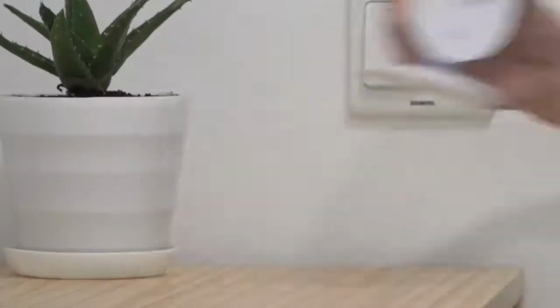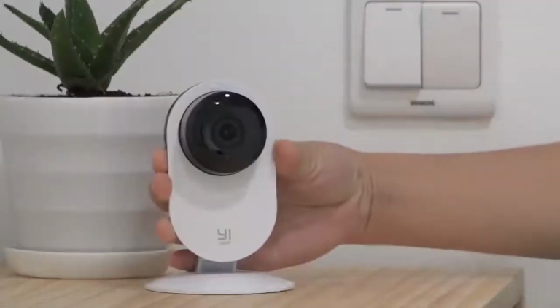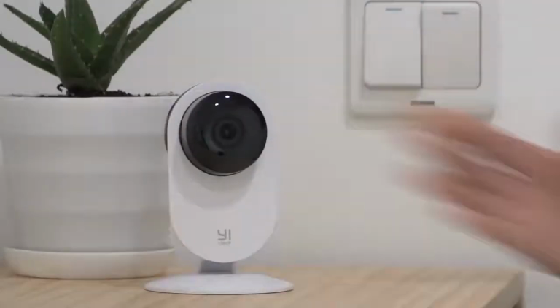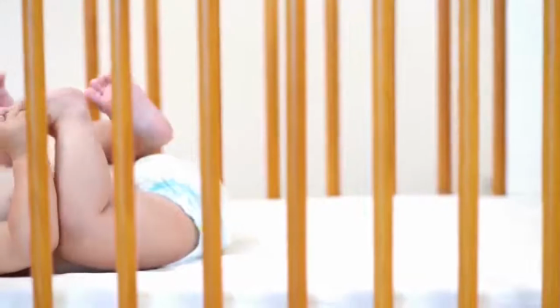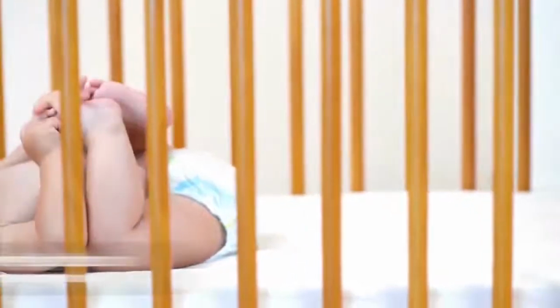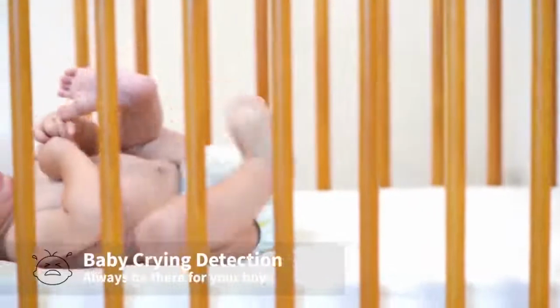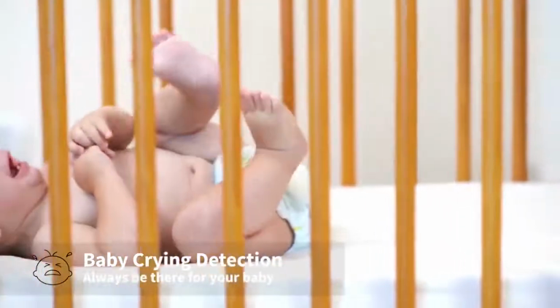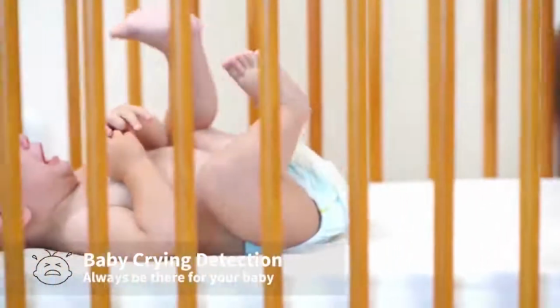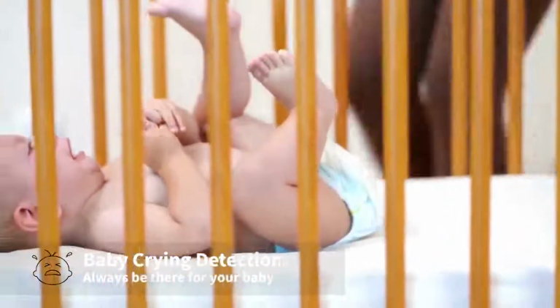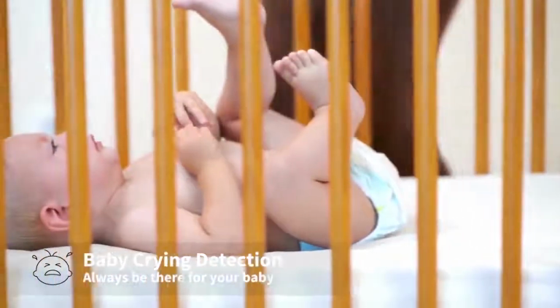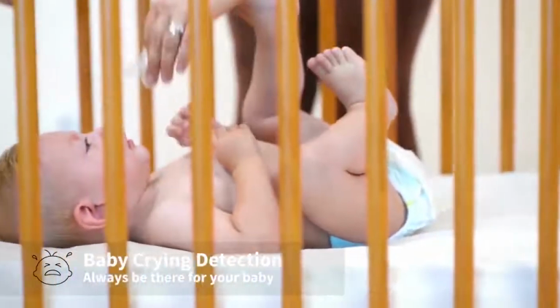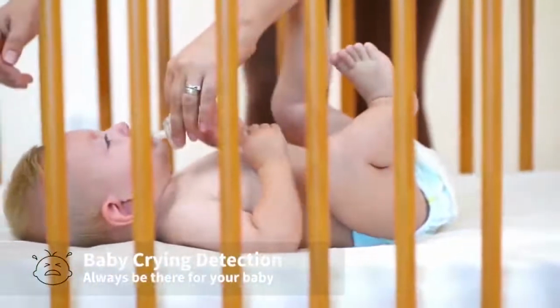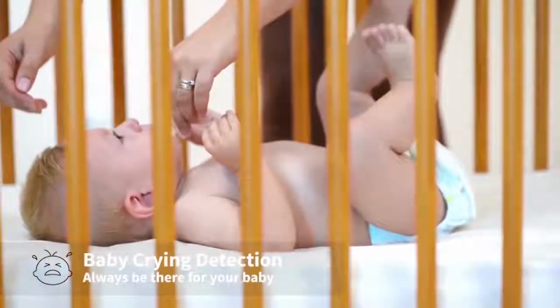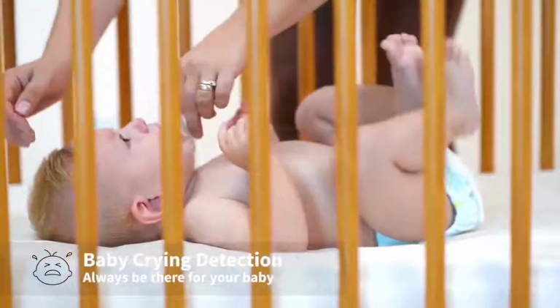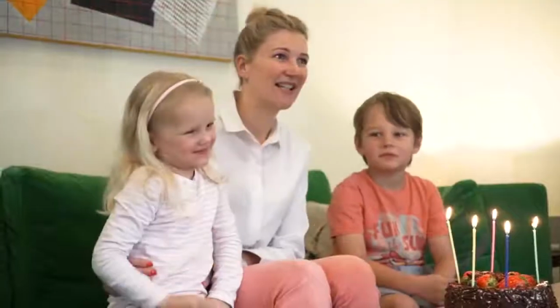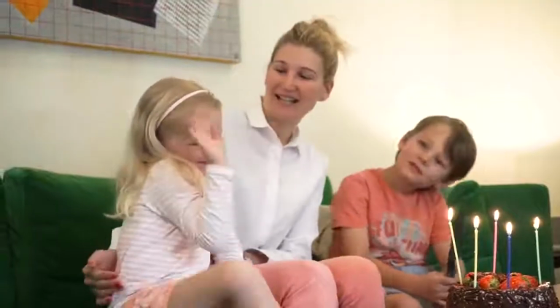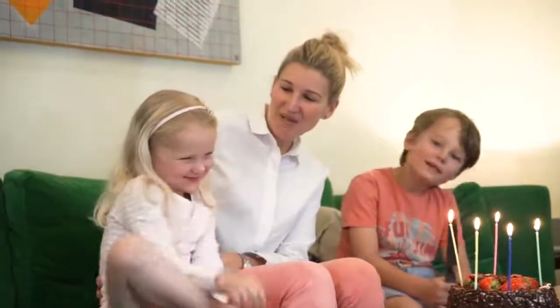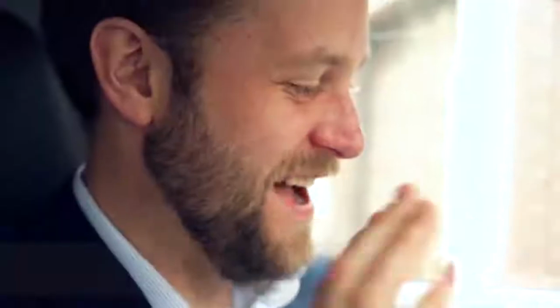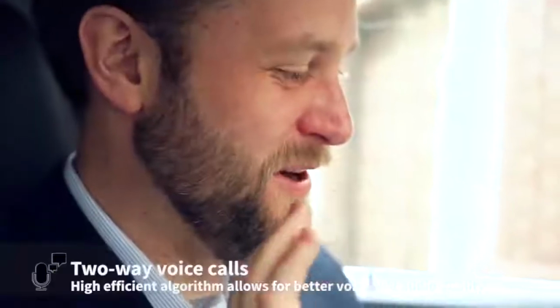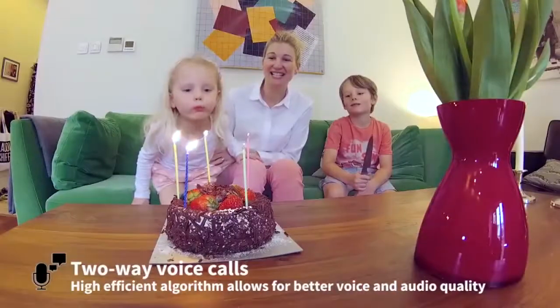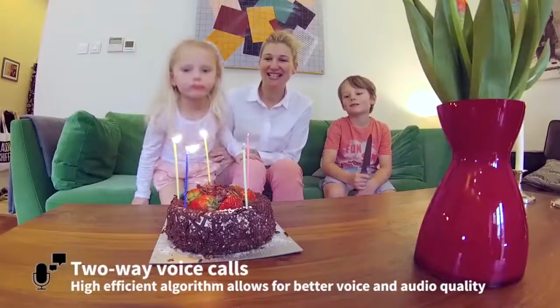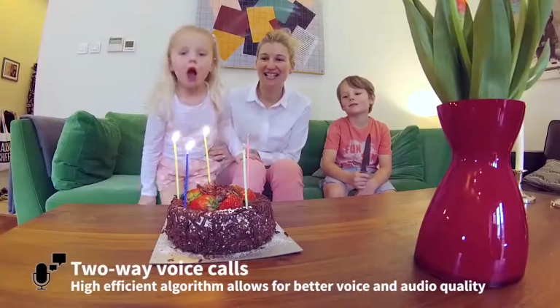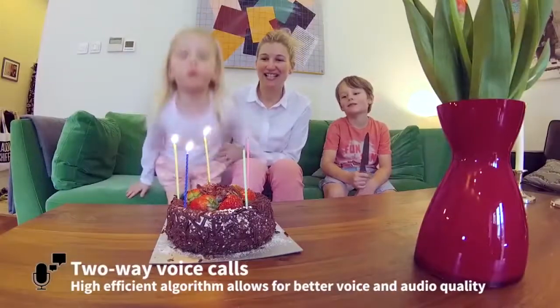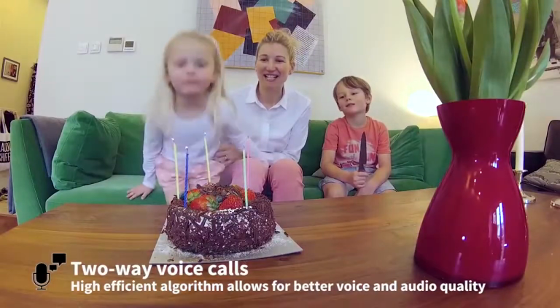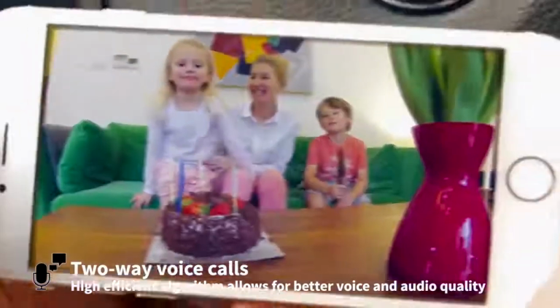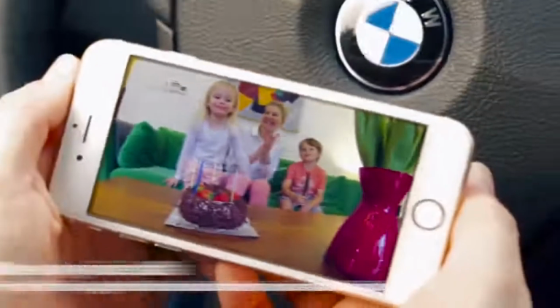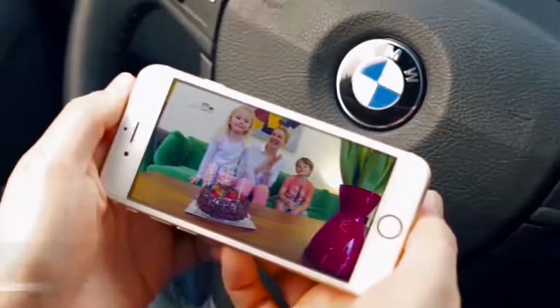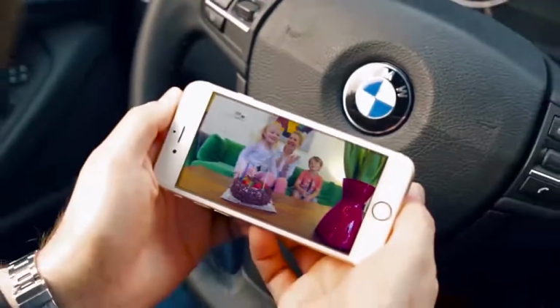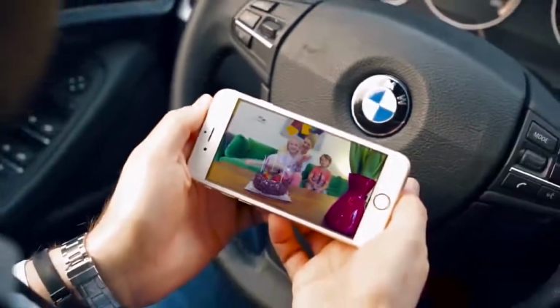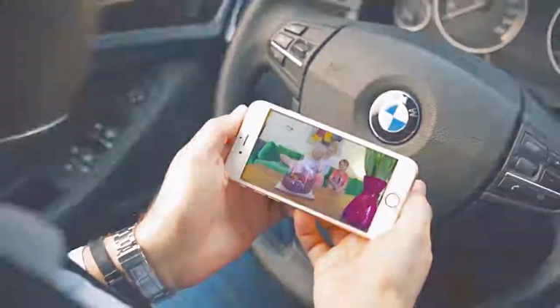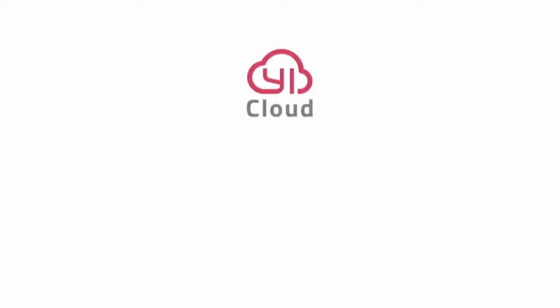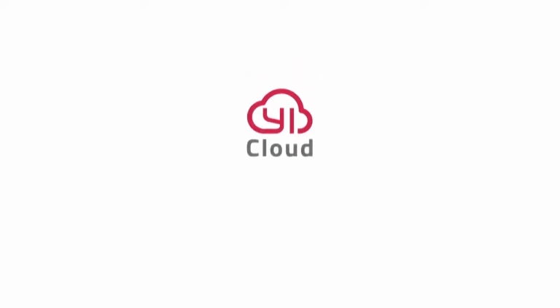Baby crying detection uses advanced technology to detect your baby's cry within 5 meters or 16 feet and sends an alert right to your smartphone. Two-way audio with noise-cancelling microphone features intercom mode to send clear commands and hands-free mode for clear conversation.